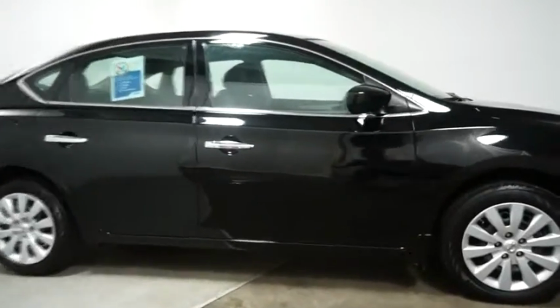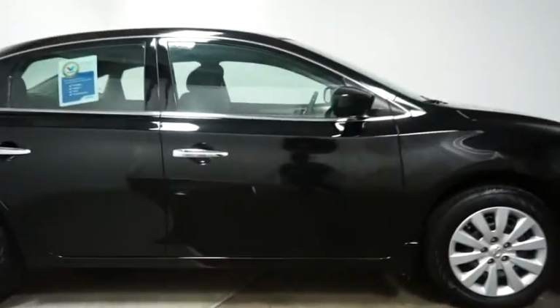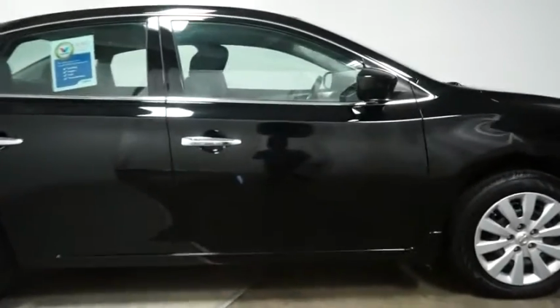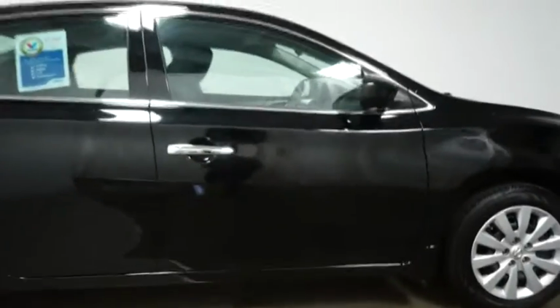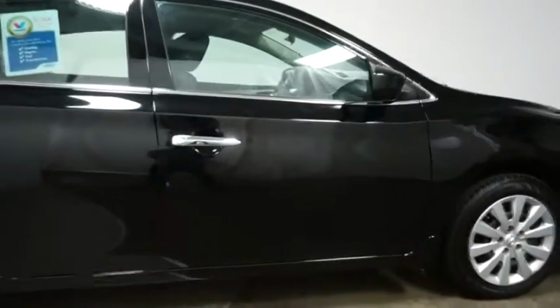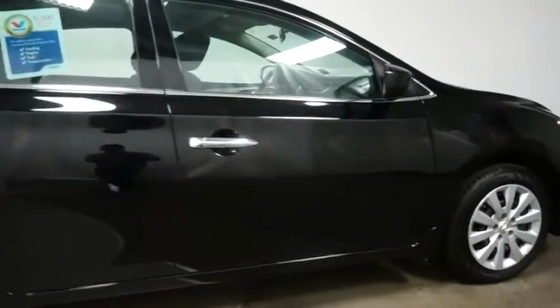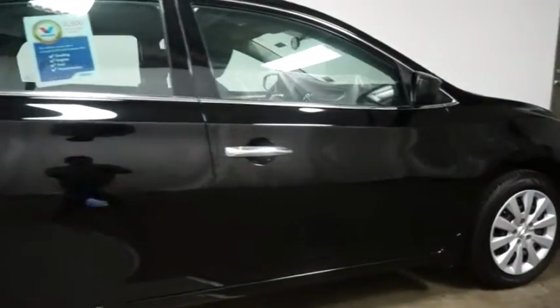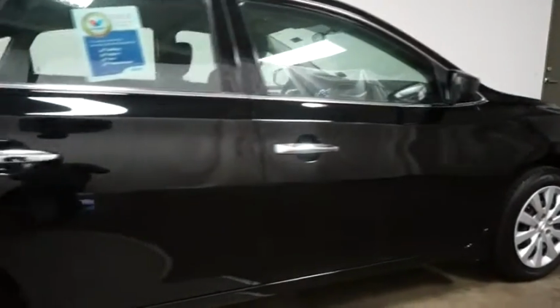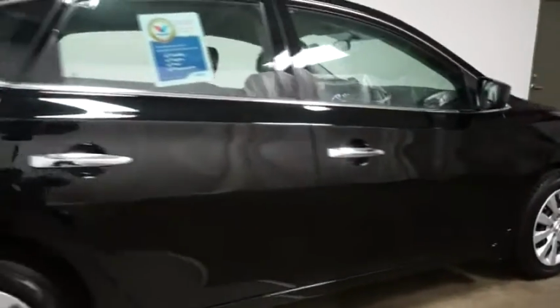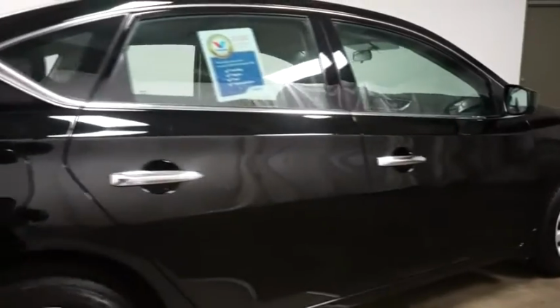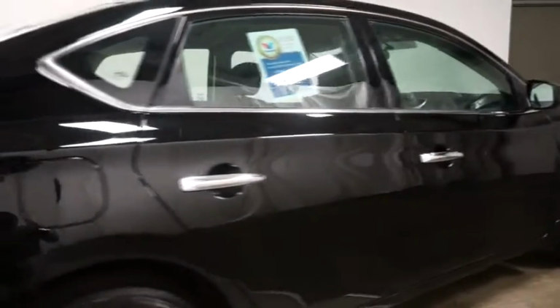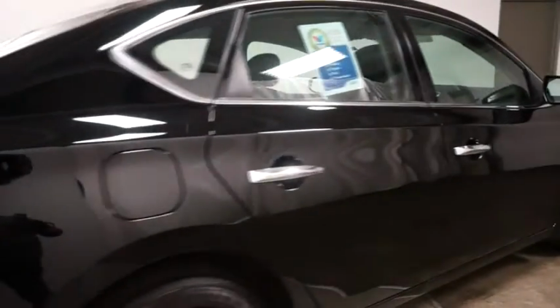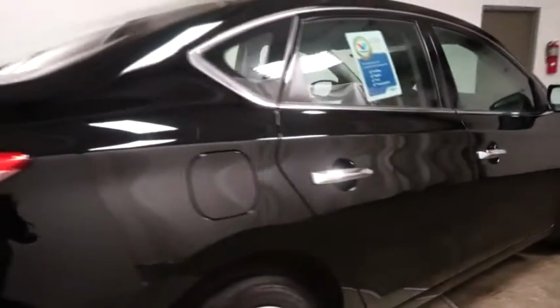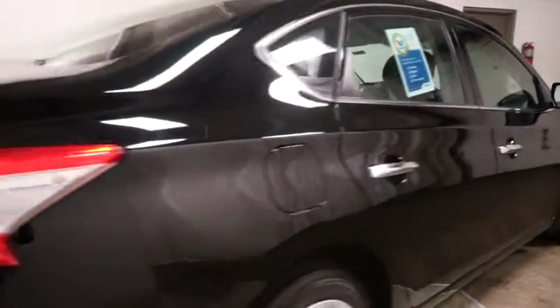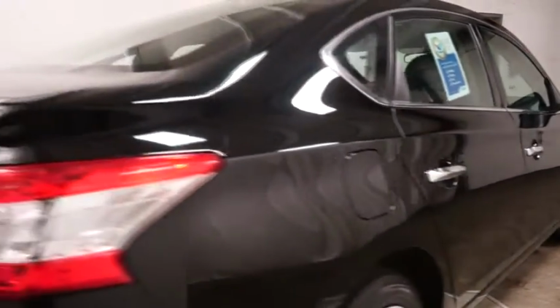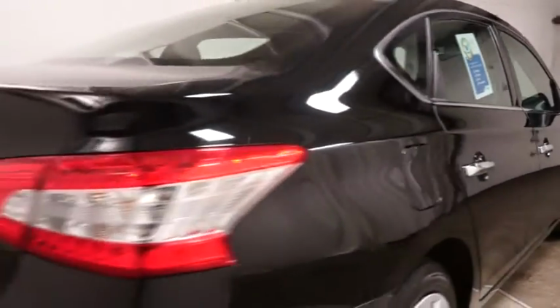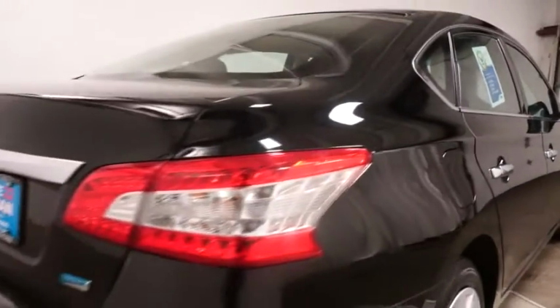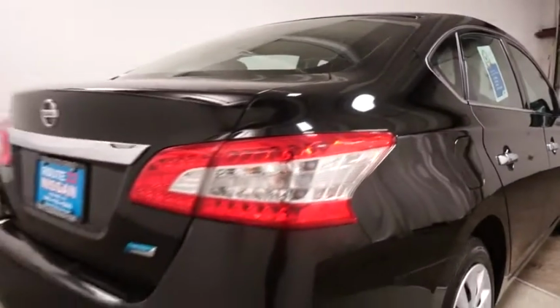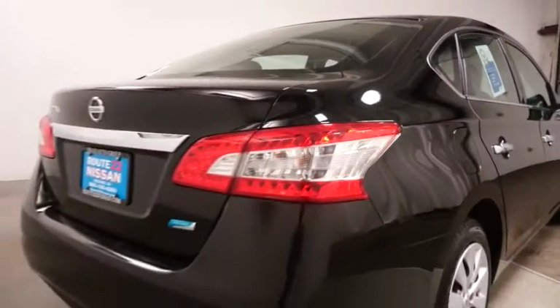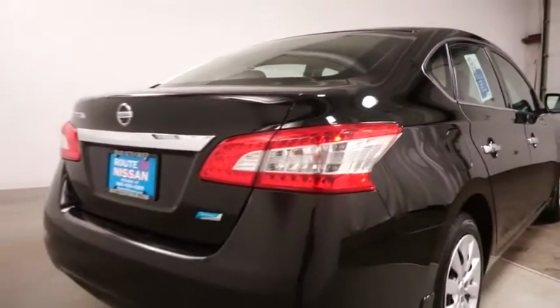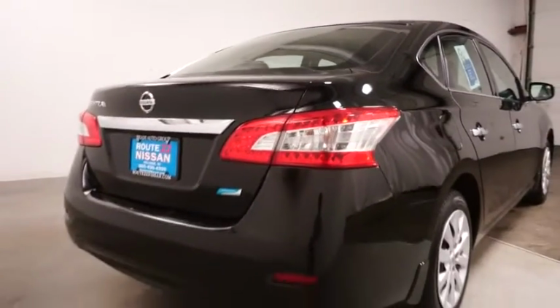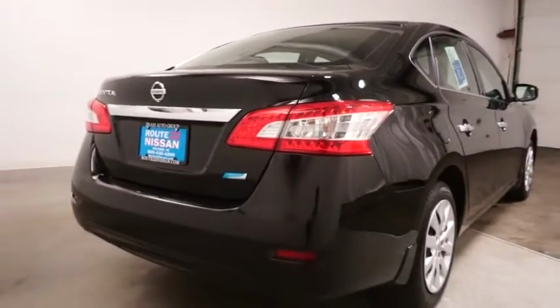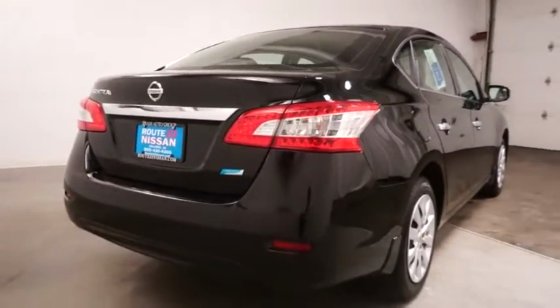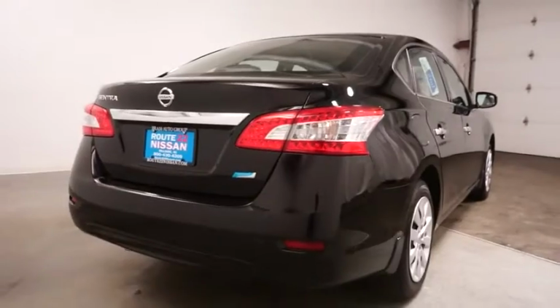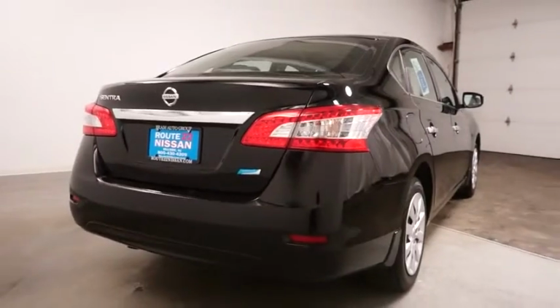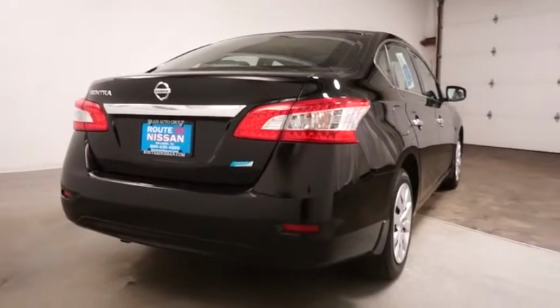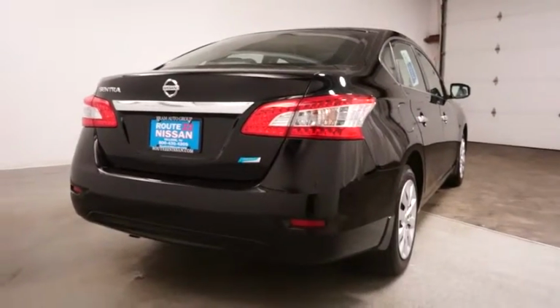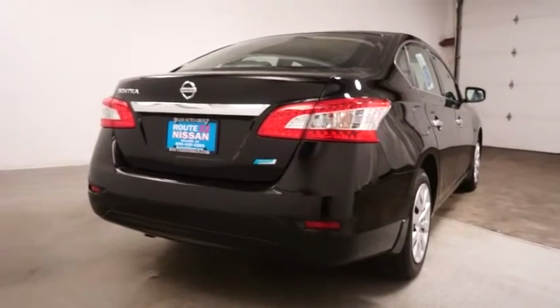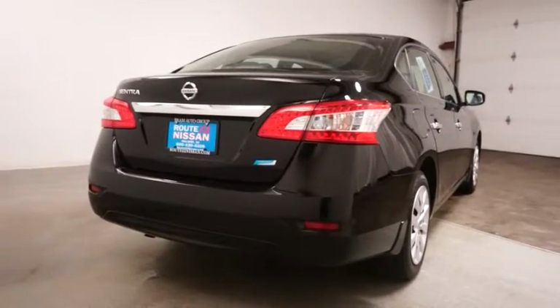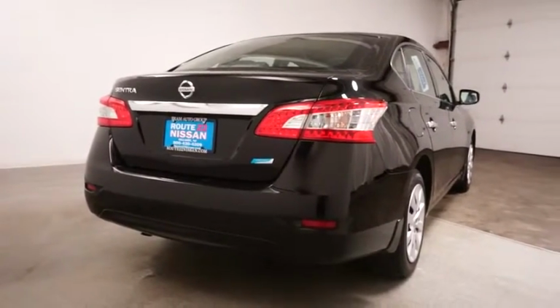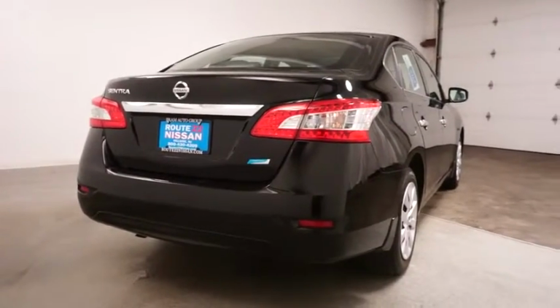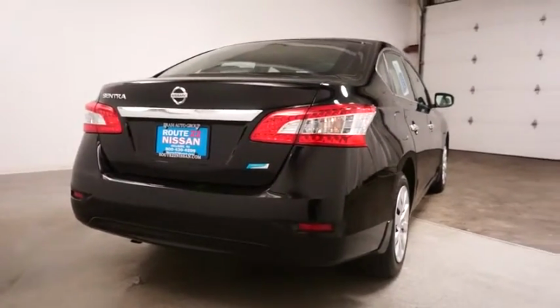Outside temperature gauge, cloth seat trim, engine immobilizer, low tire pressure warning, power rear window sunshade, four-piece floor mat set. Your new ride is just a phone call away.